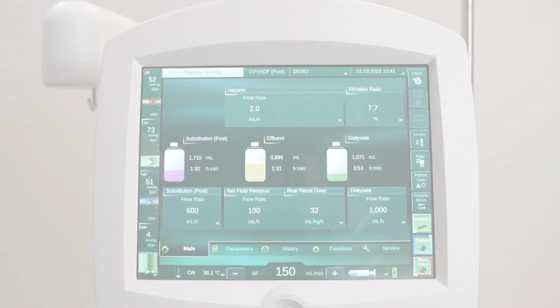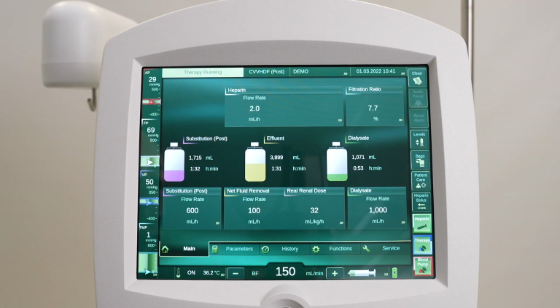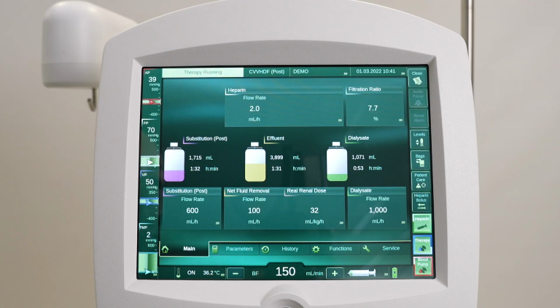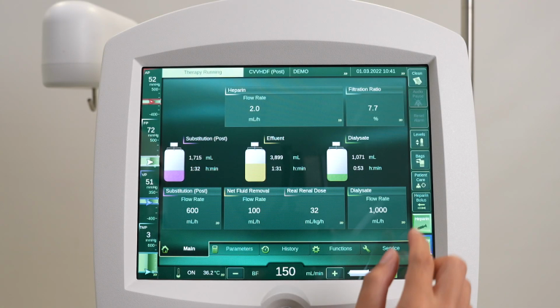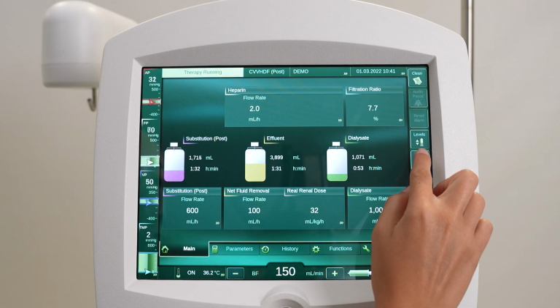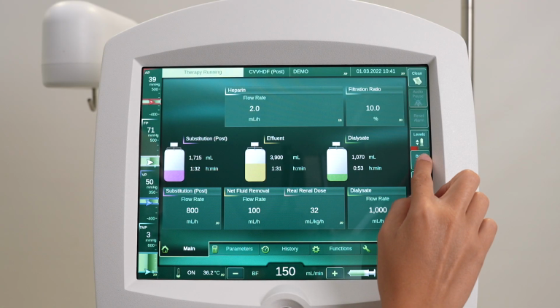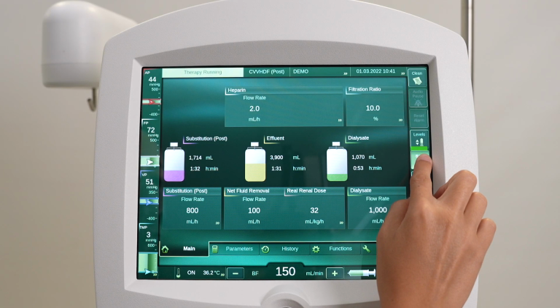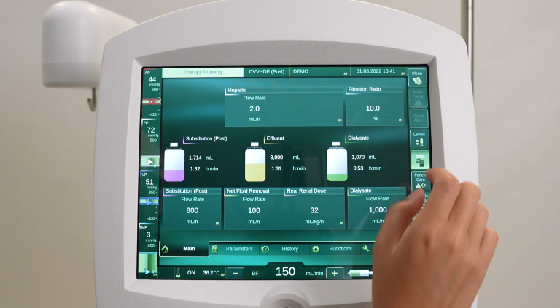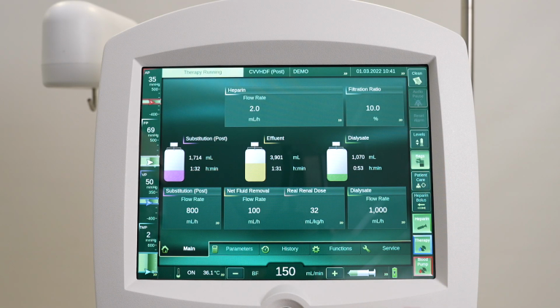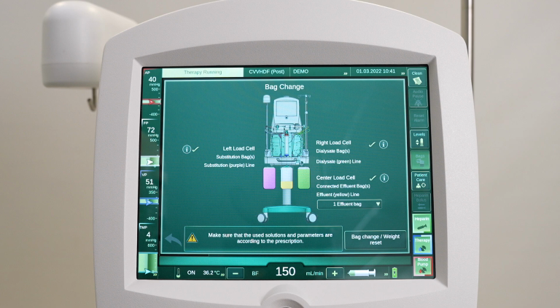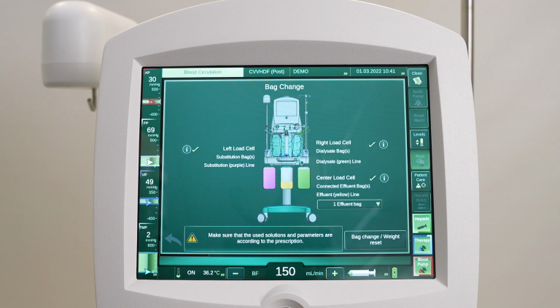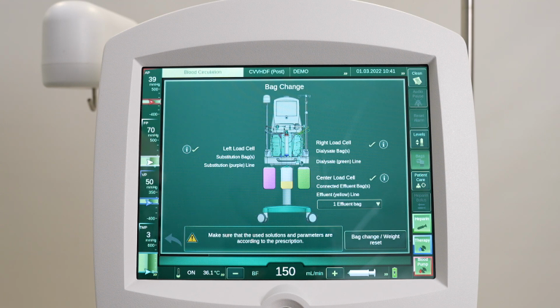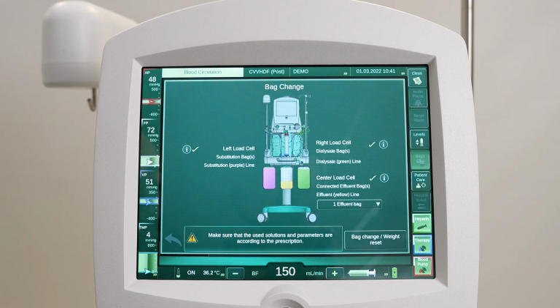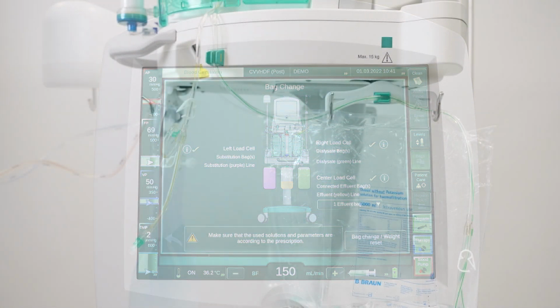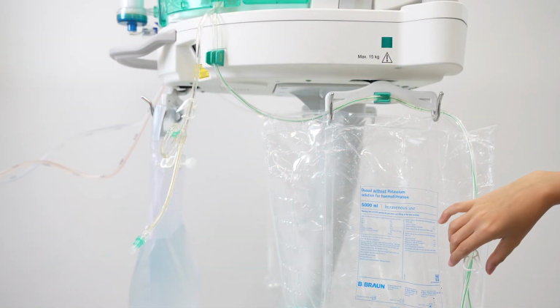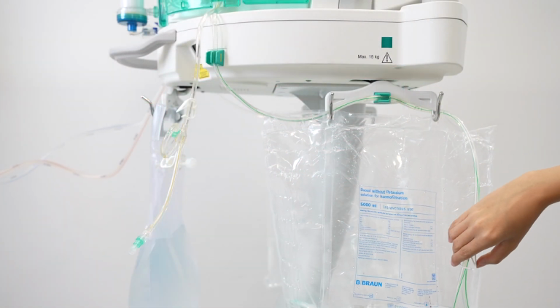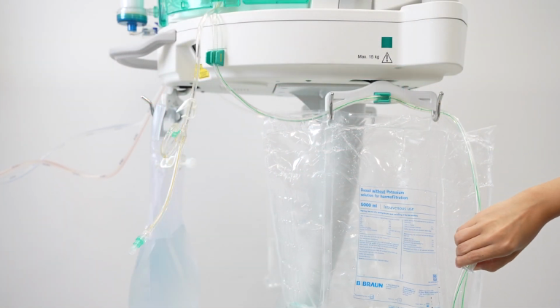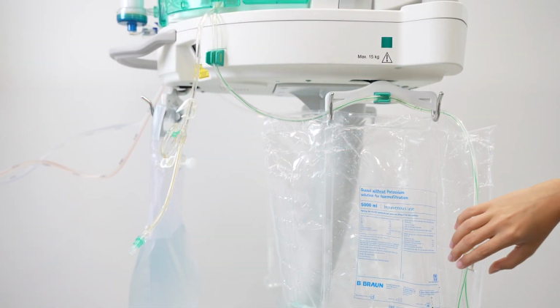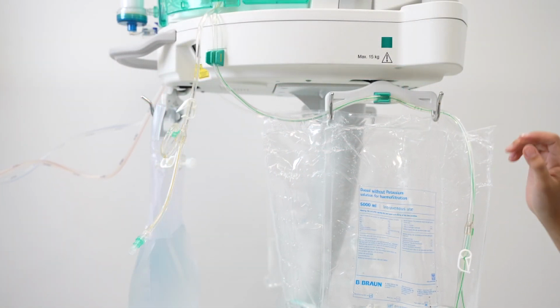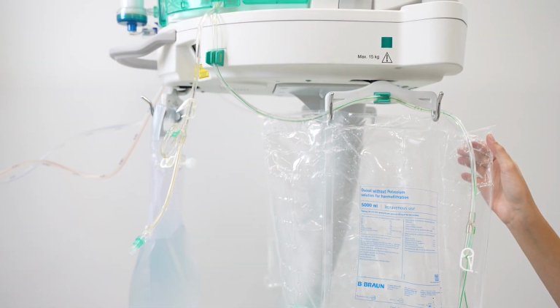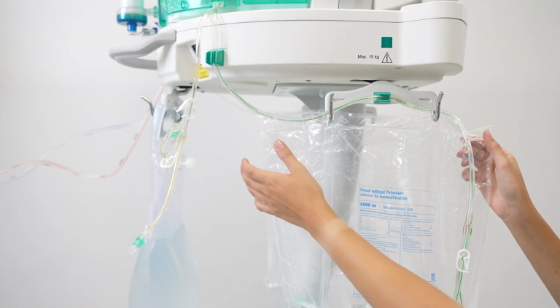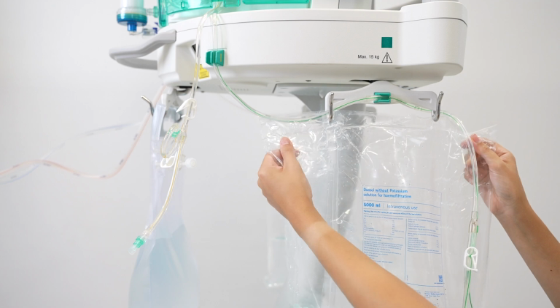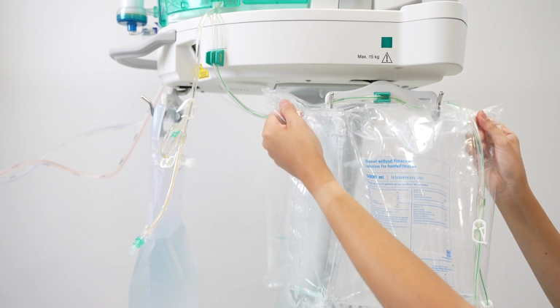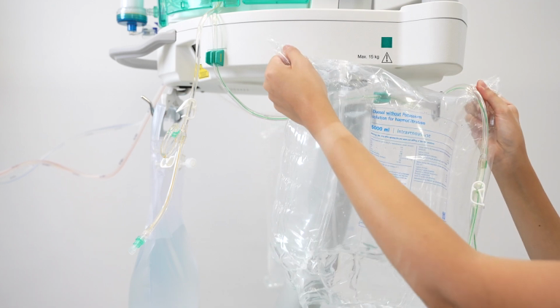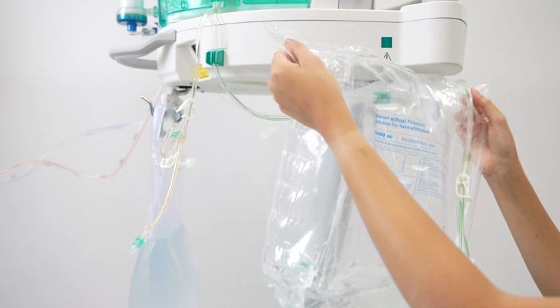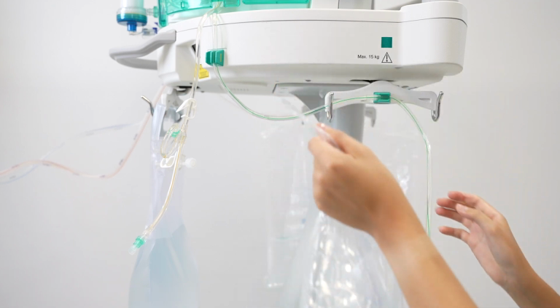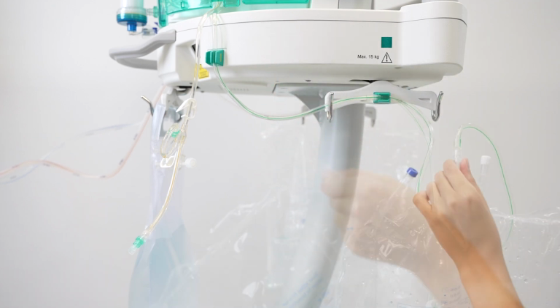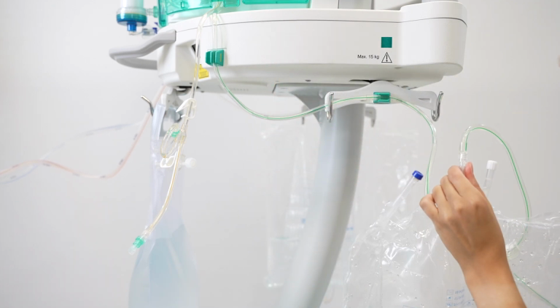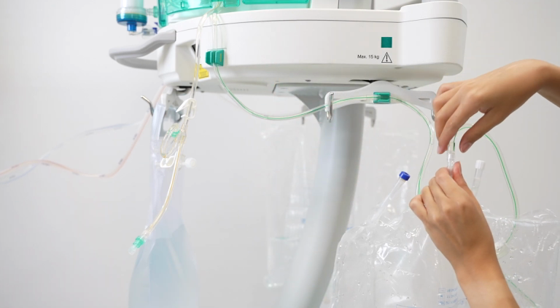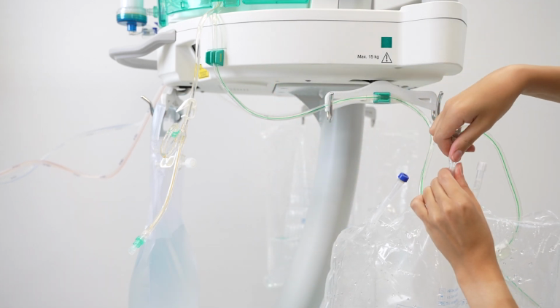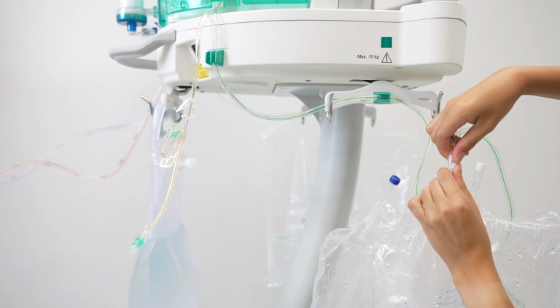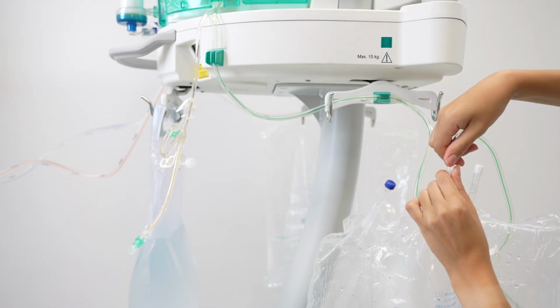To start the bag change procedure, press the bags icon to enter the bag change screen. Clamp the green dialysate line and unload the empty dialysate bag from the load cell. Disconnect the dialysate bag from the dialysate line.